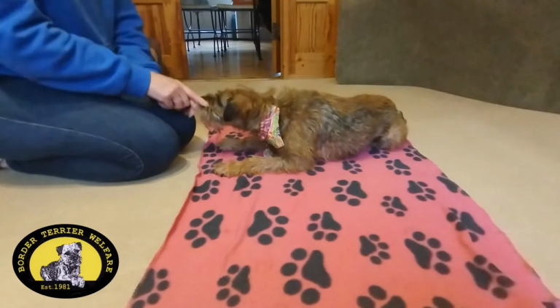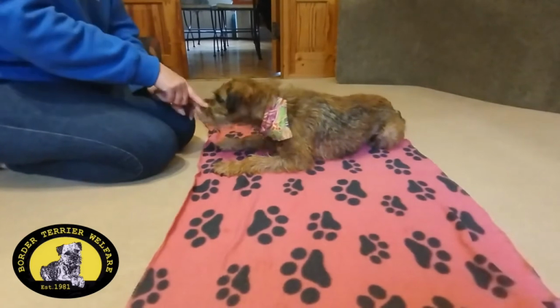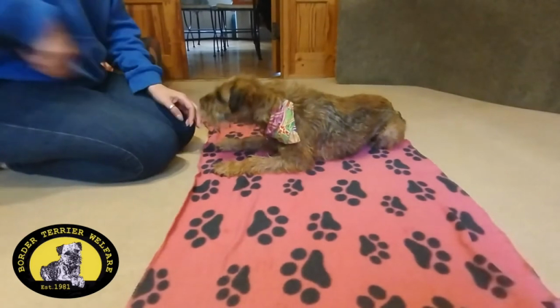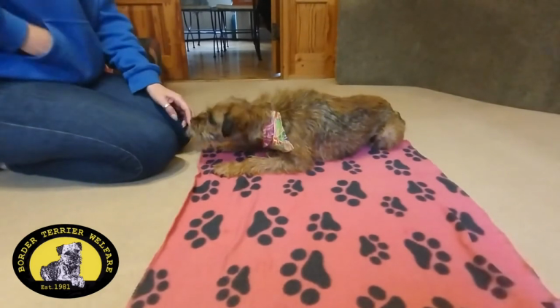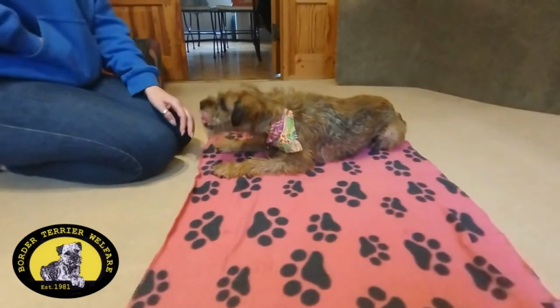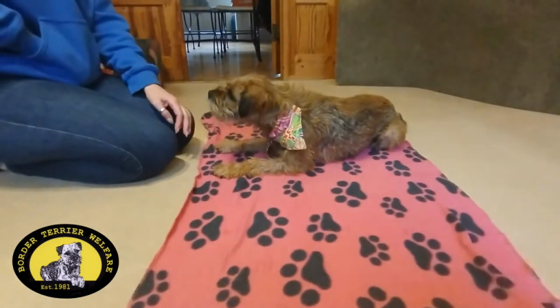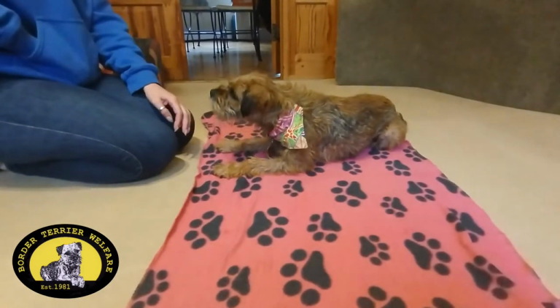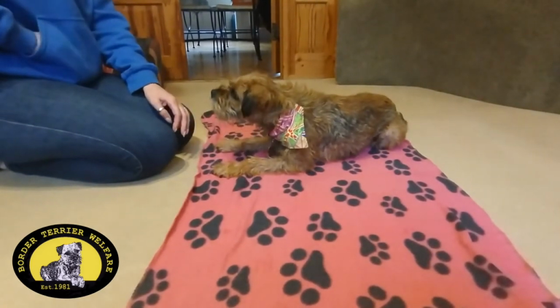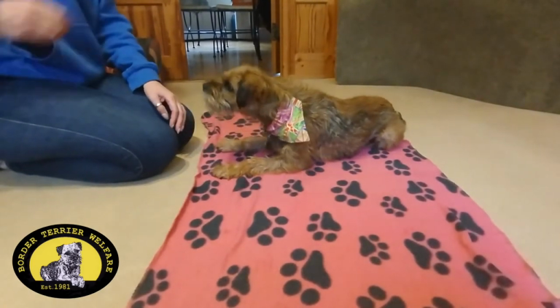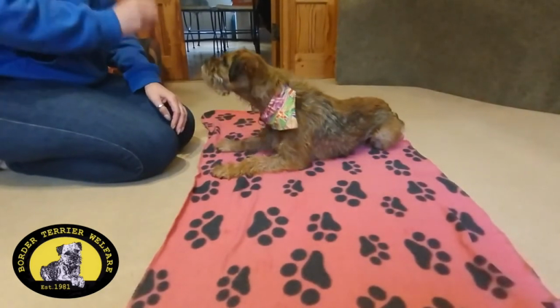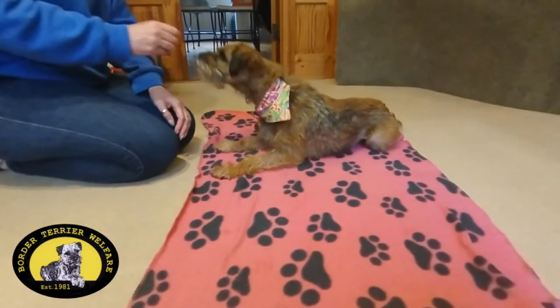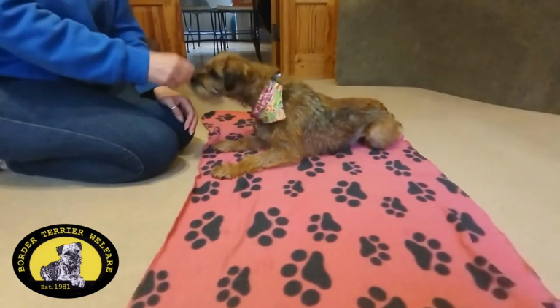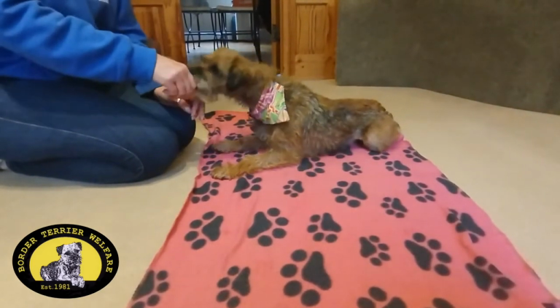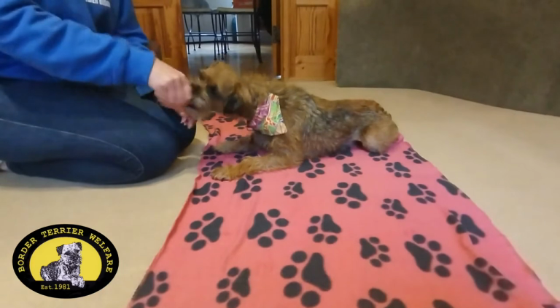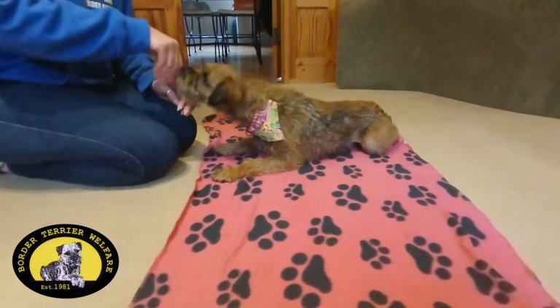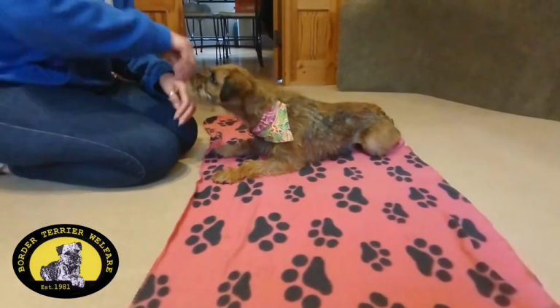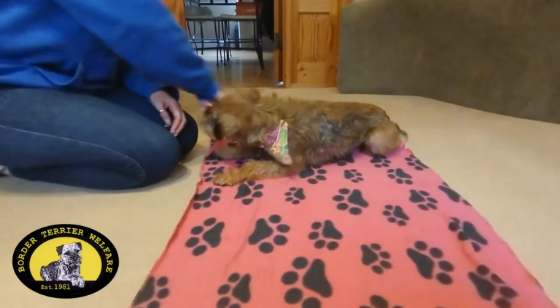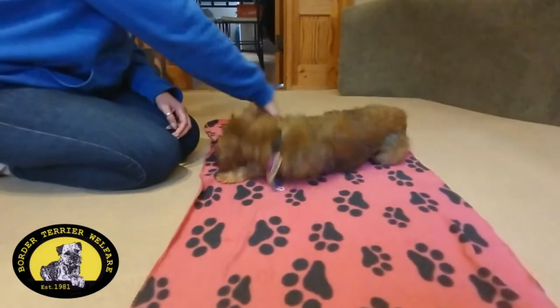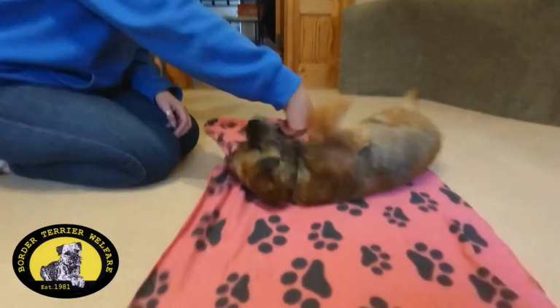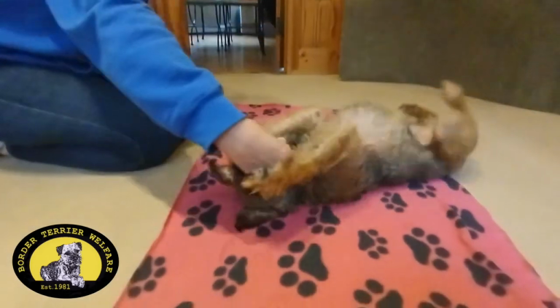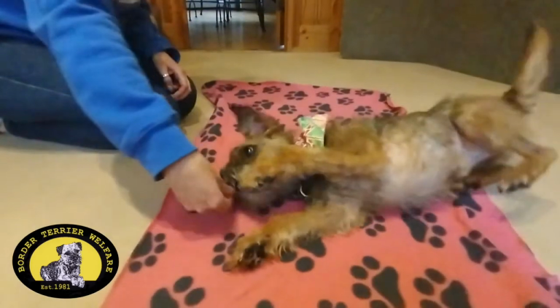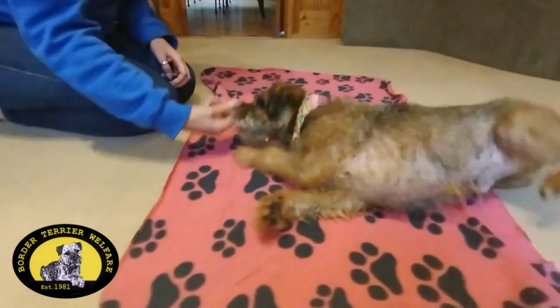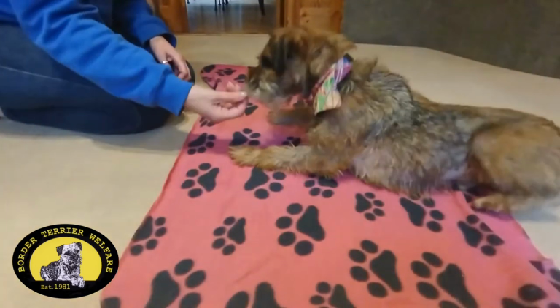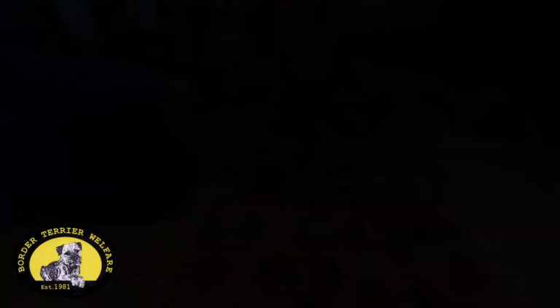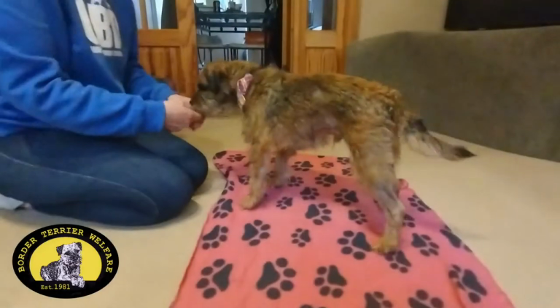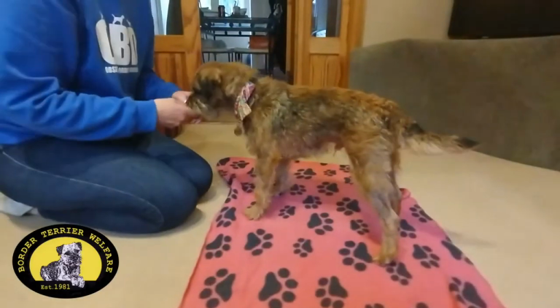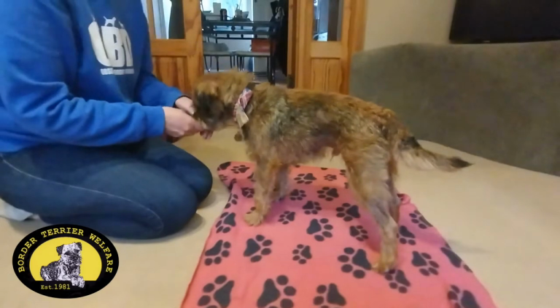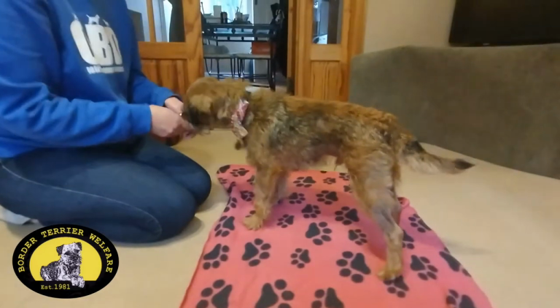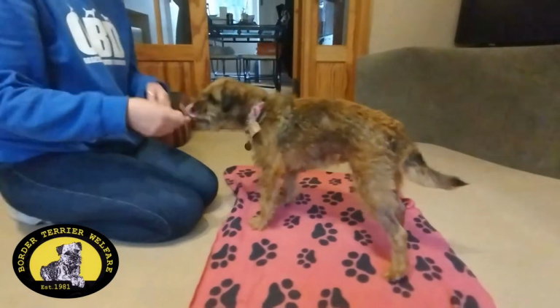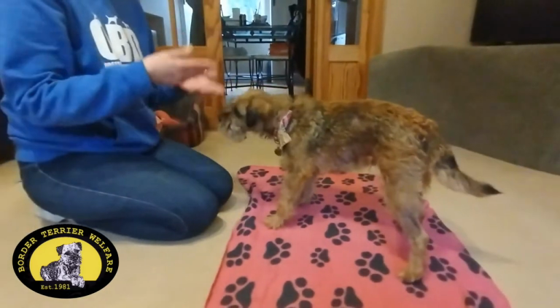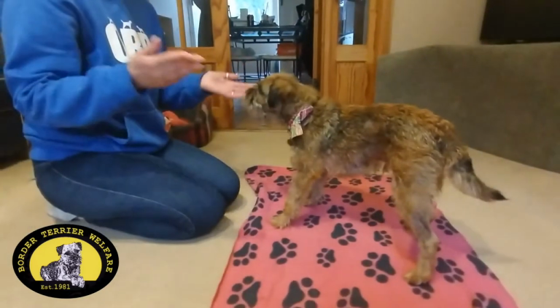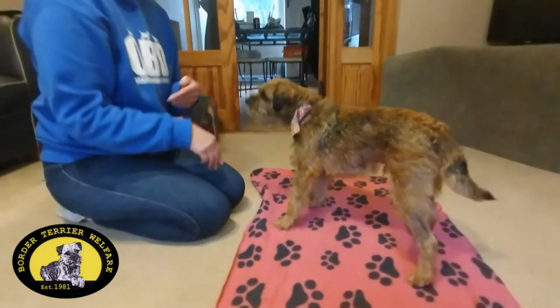Also, if your dog has never done this, it's a great way to actually encourage them into the roll. Once you've got that established without using a treat, you move on.